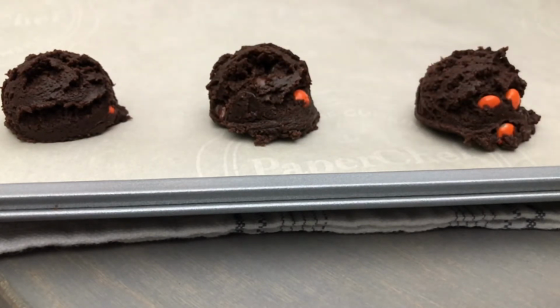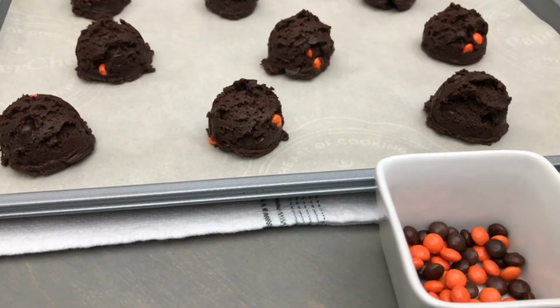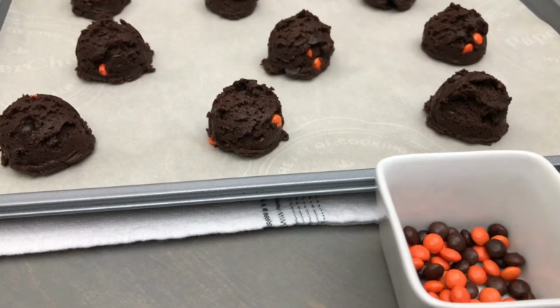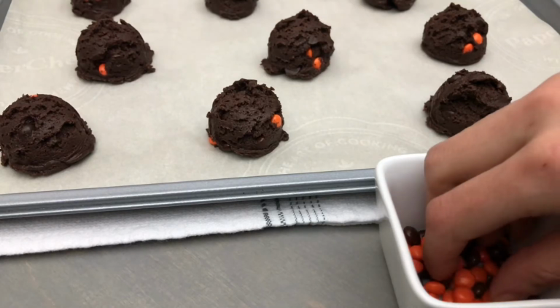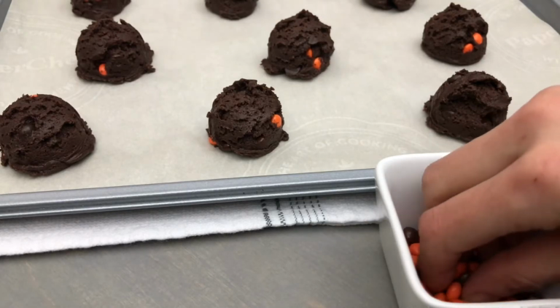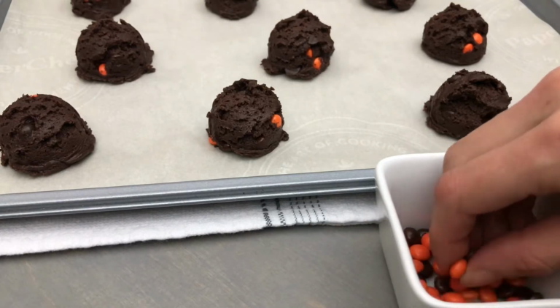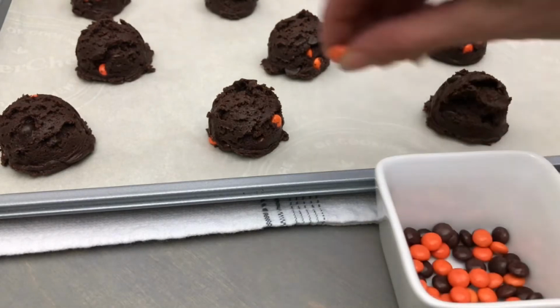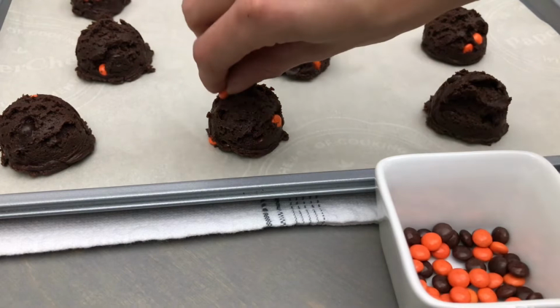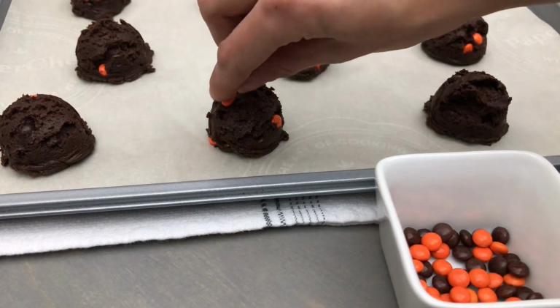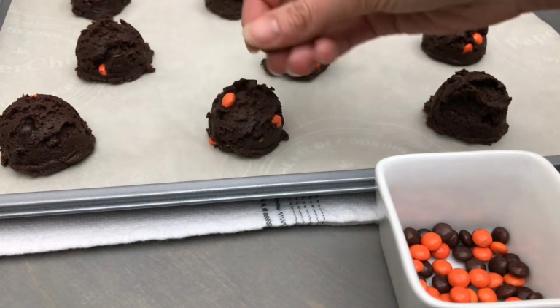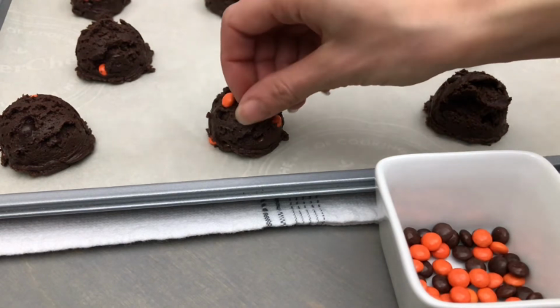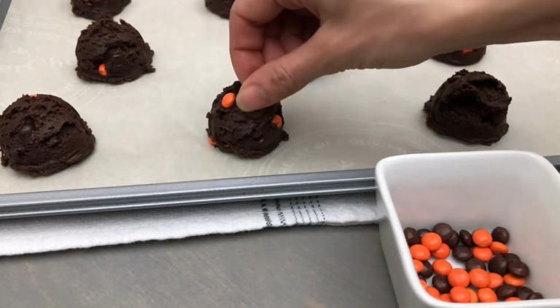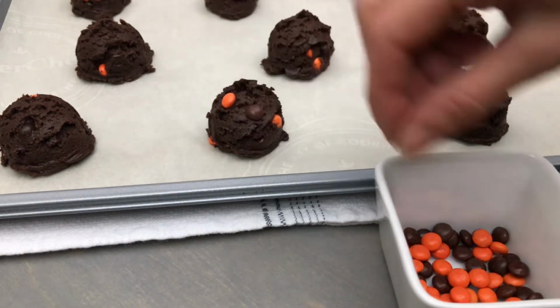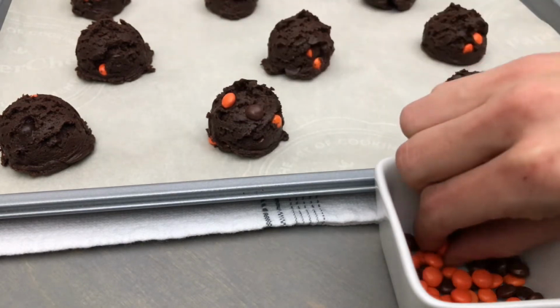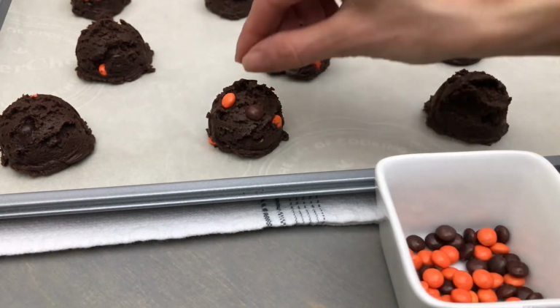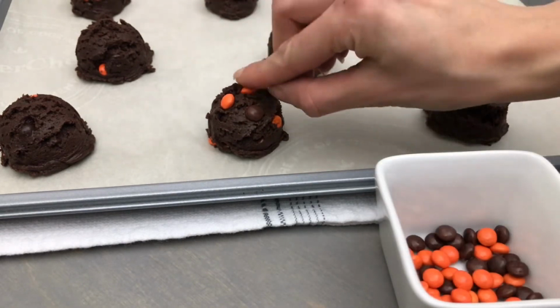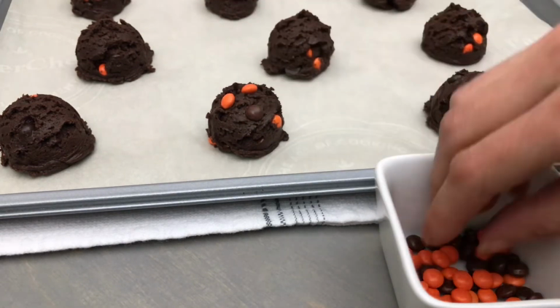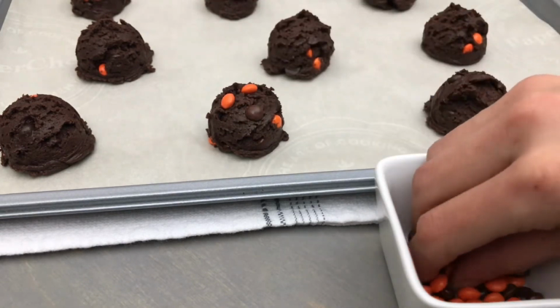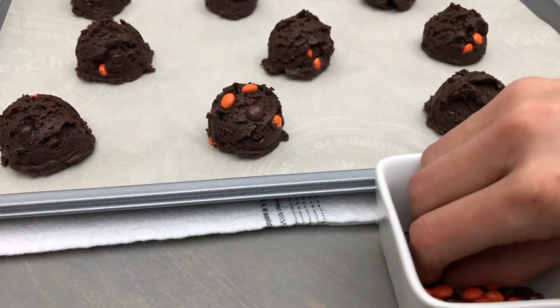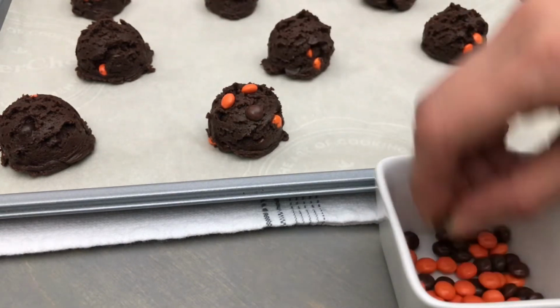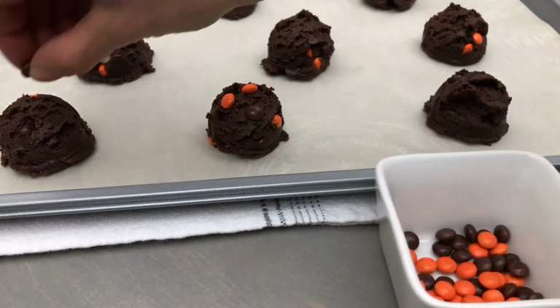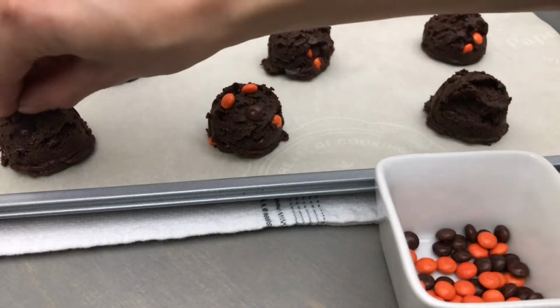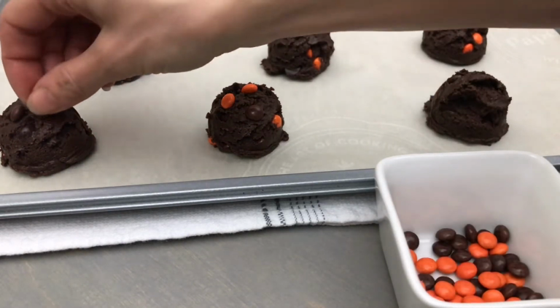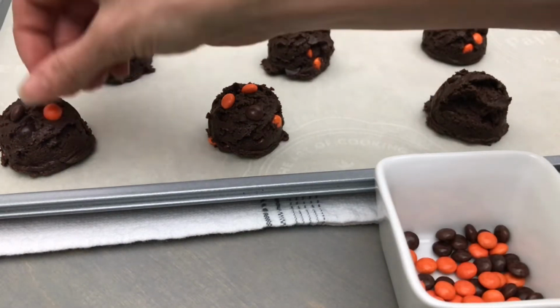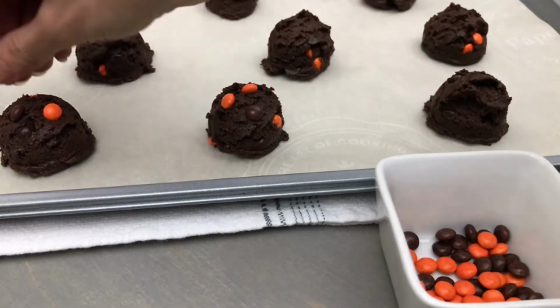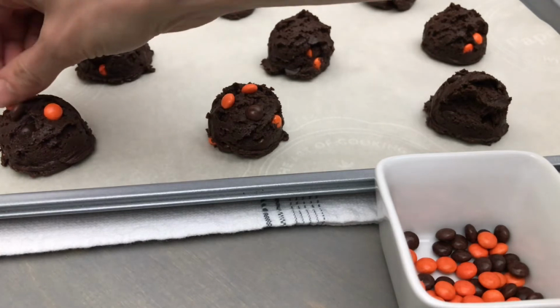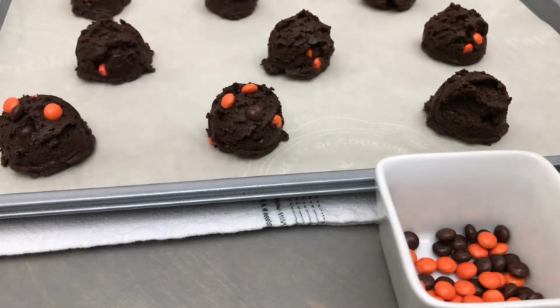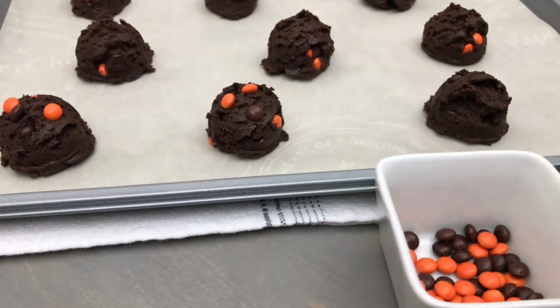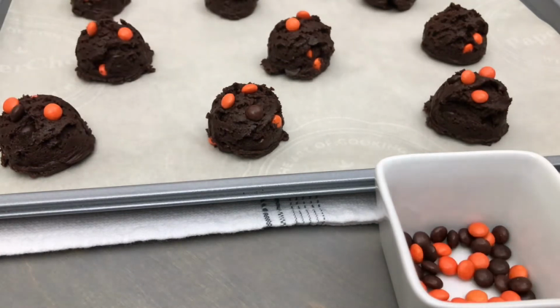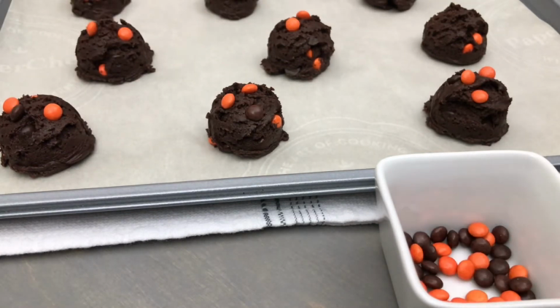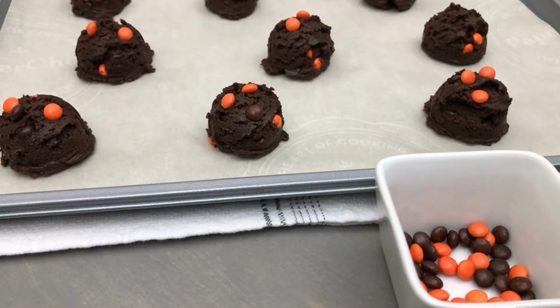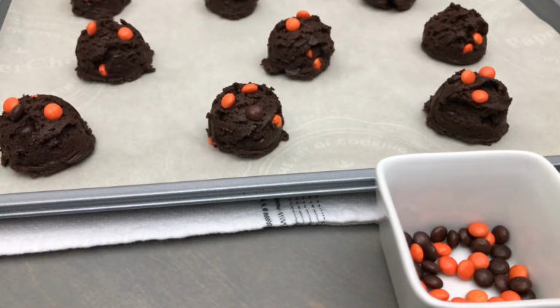Take a few of the remaining Reese's Pieces and add them to the top of each cookie. Bake in an oven preheated to 350°F or 175°C for 8-10 minutes.